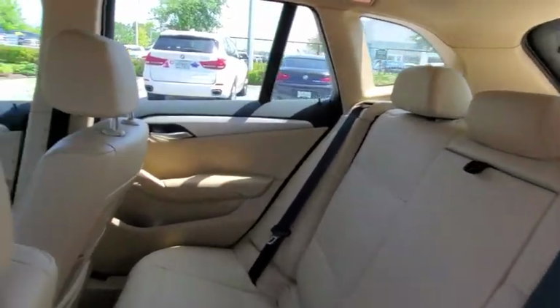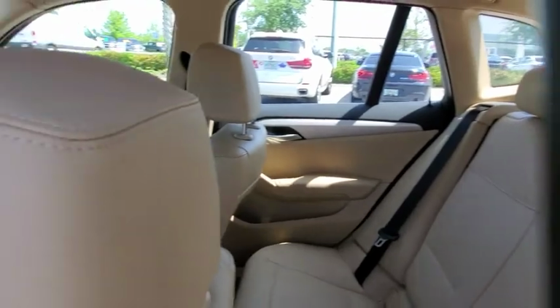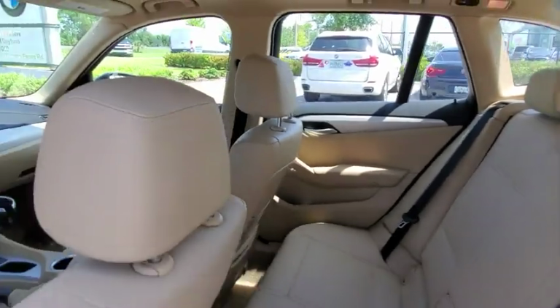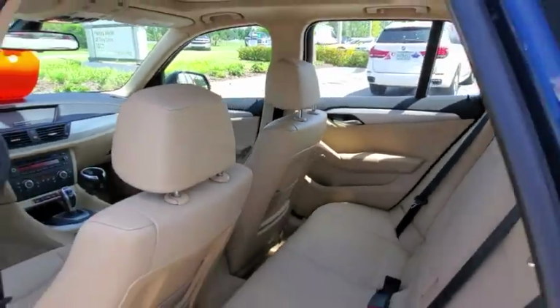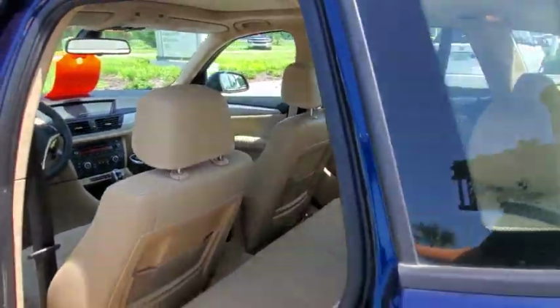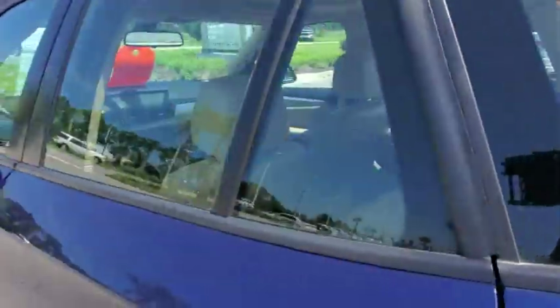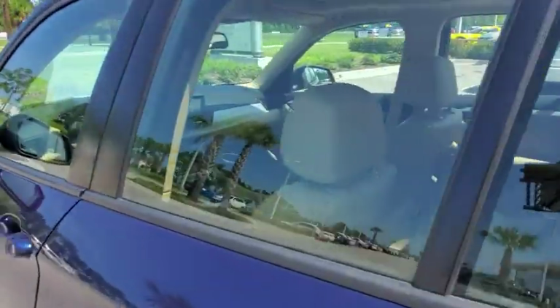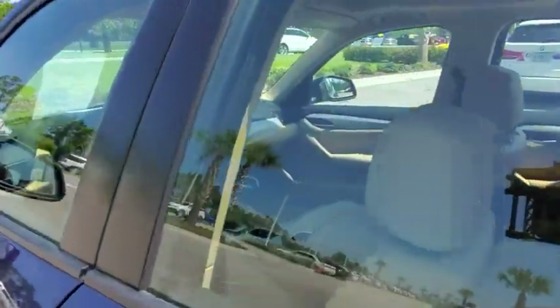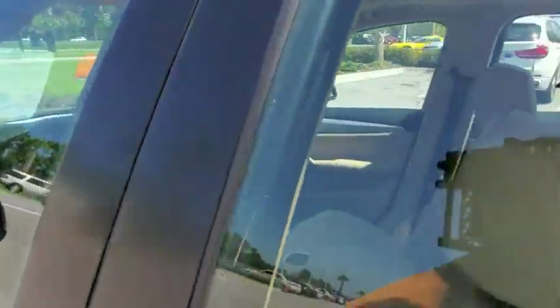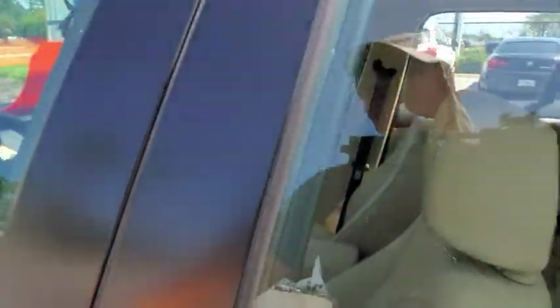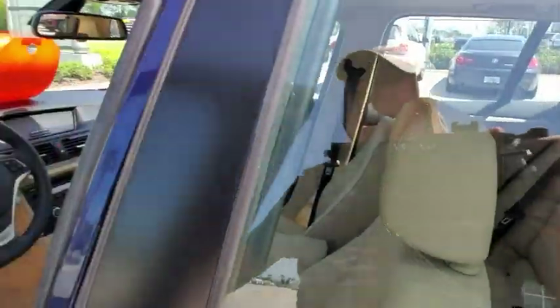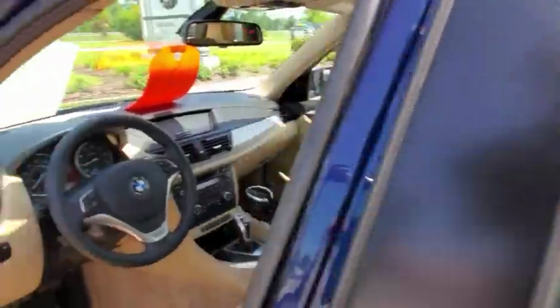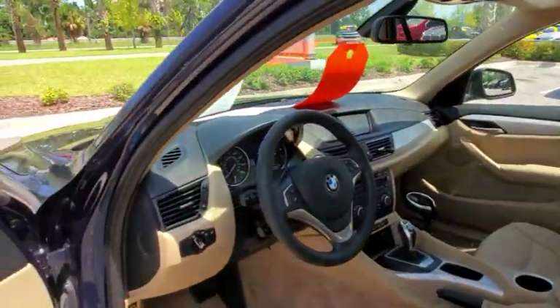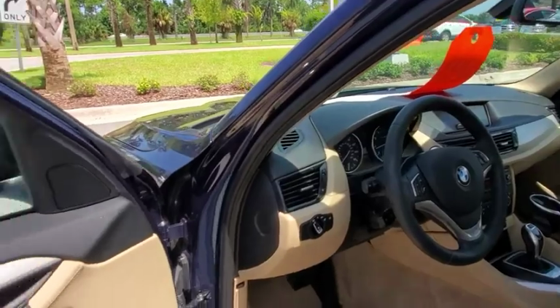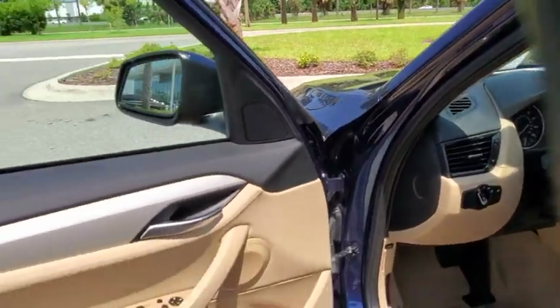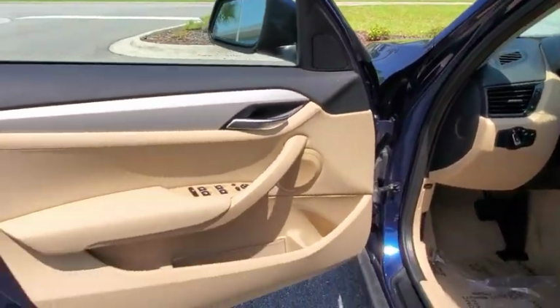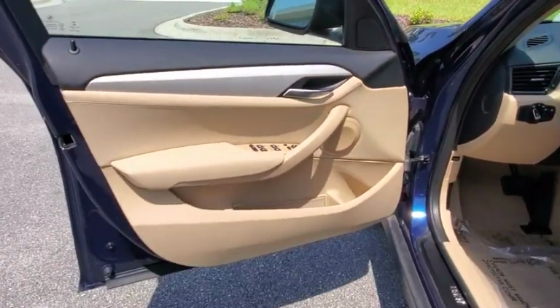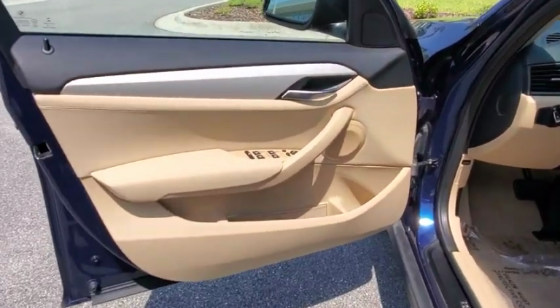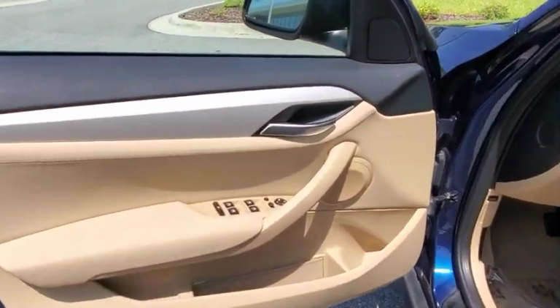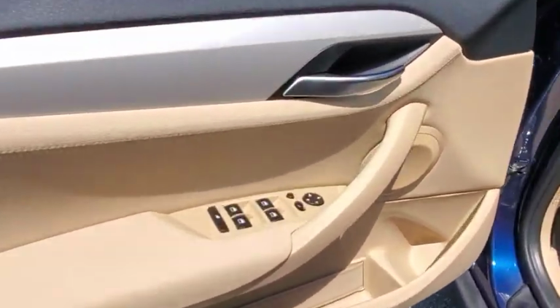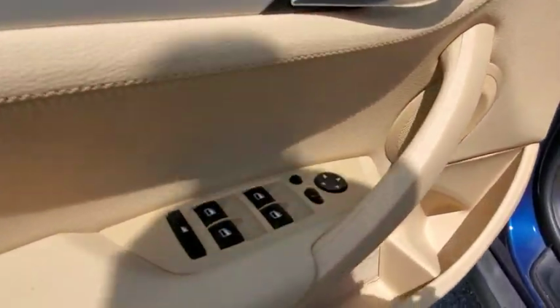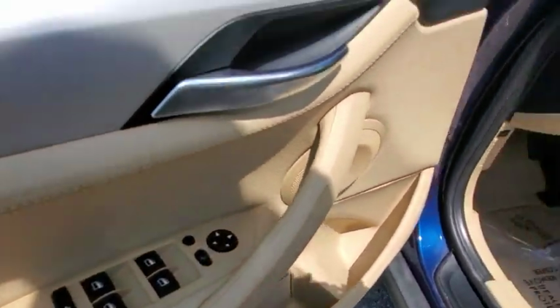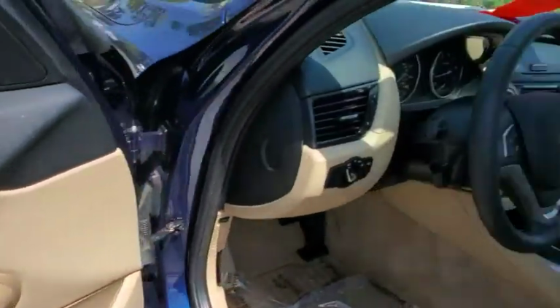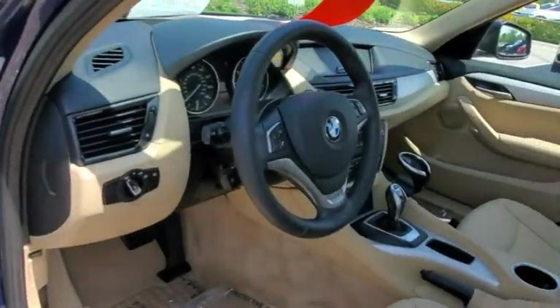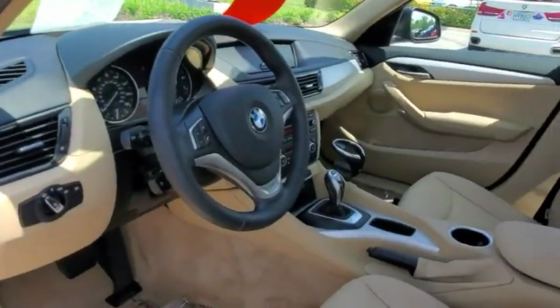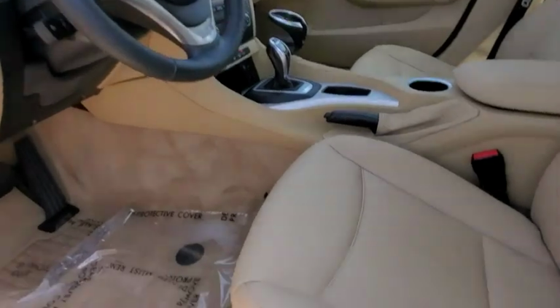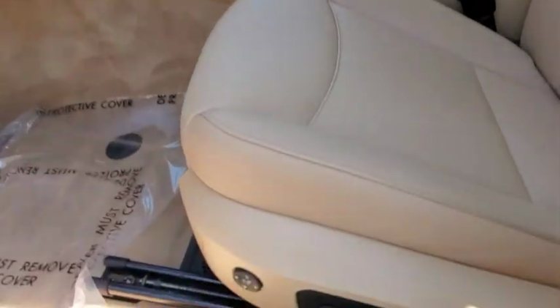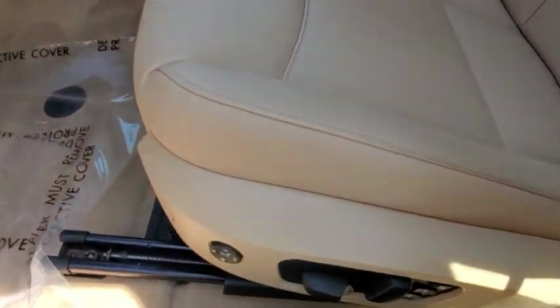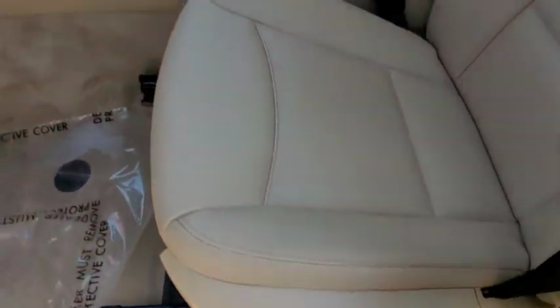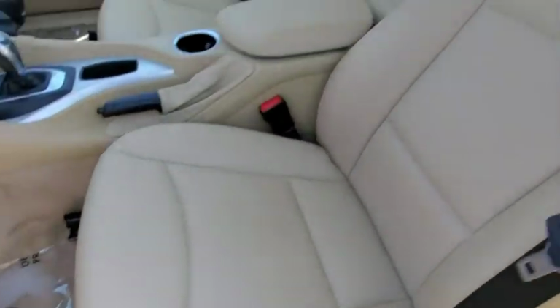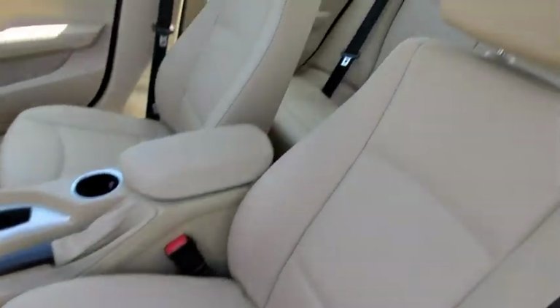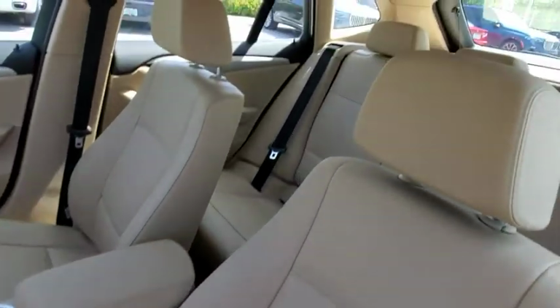Bluetooth, power steering, adjustable steering wheel, hard disk drive media storage, keyless start, cruise control, floor mats, aluminum wheels, four-wheel disc brakes, AM-FM stereo radio, rear defrost, climate control.